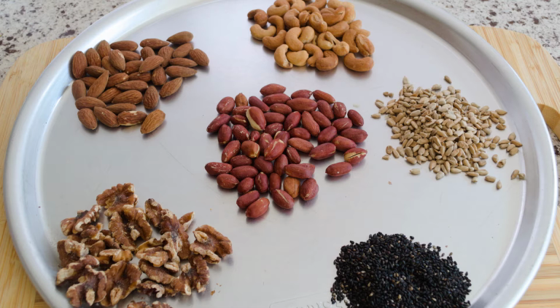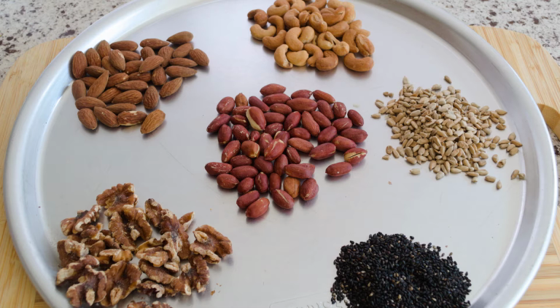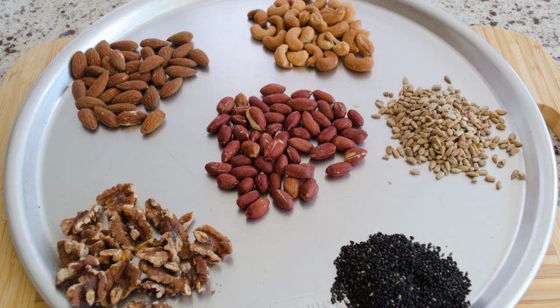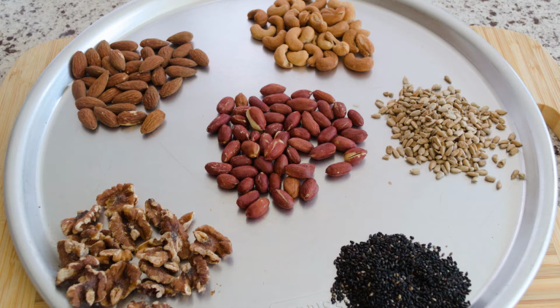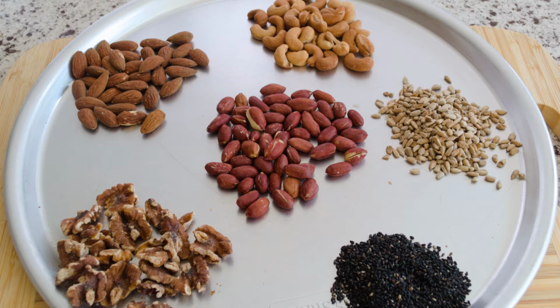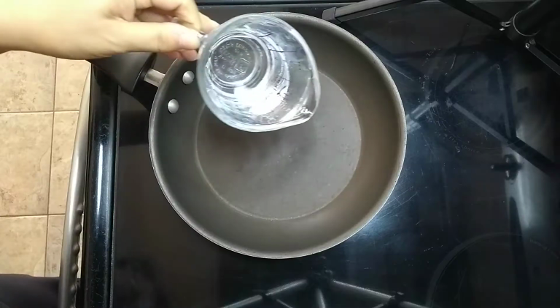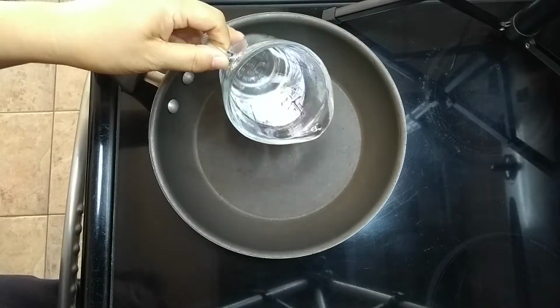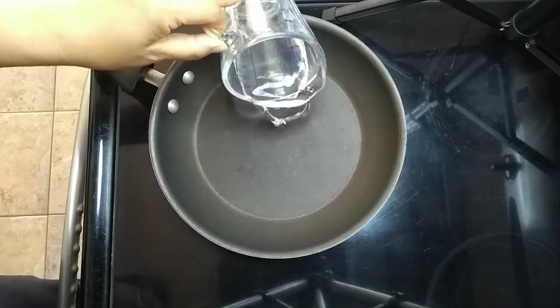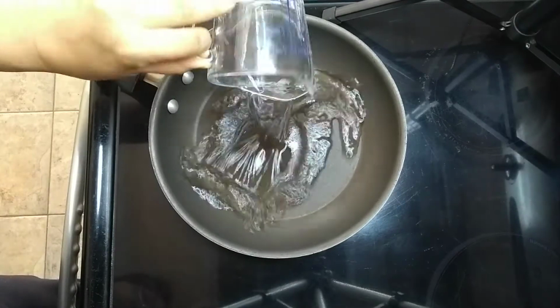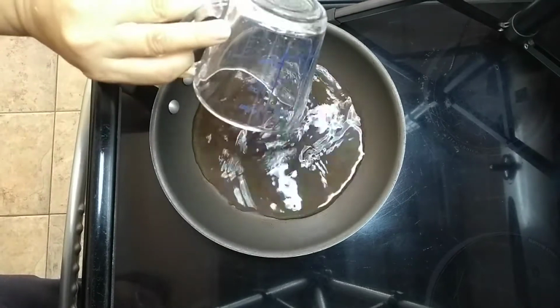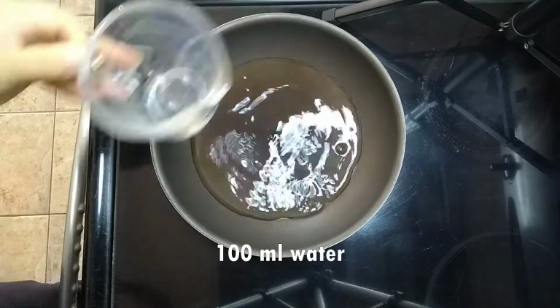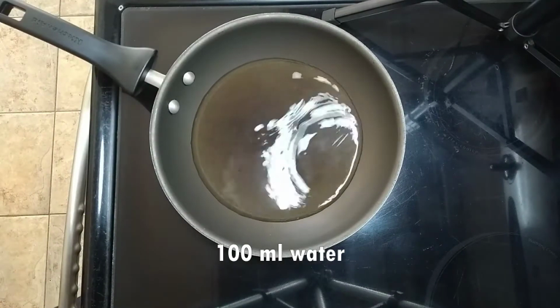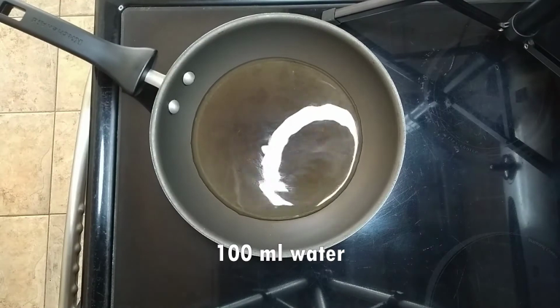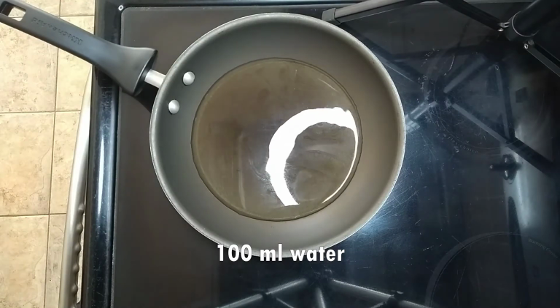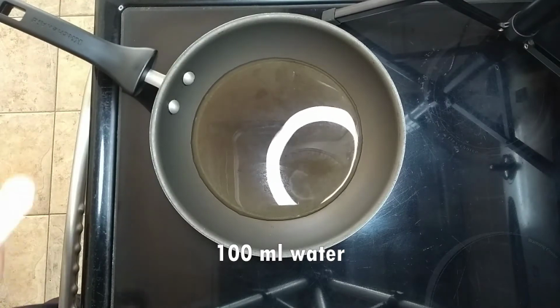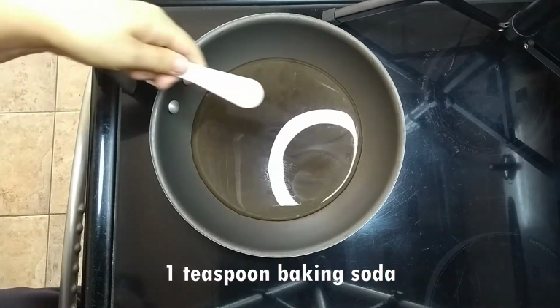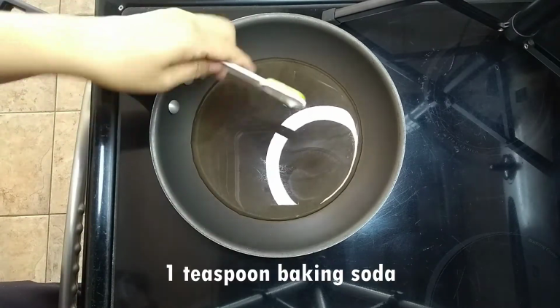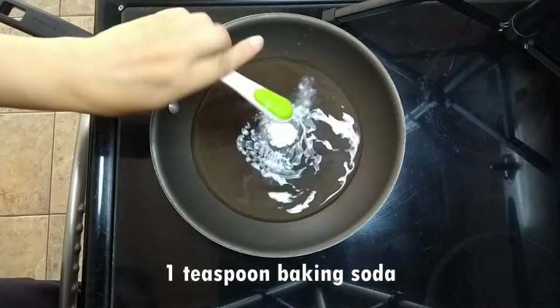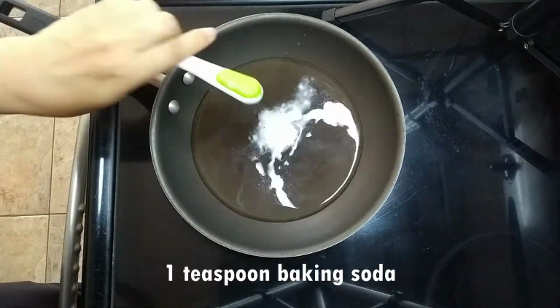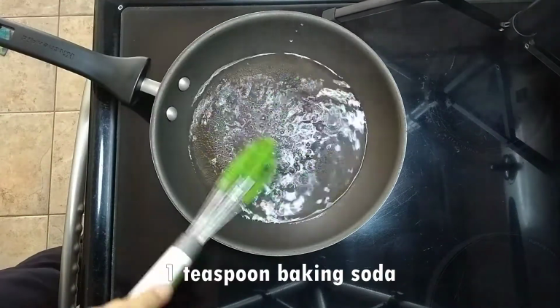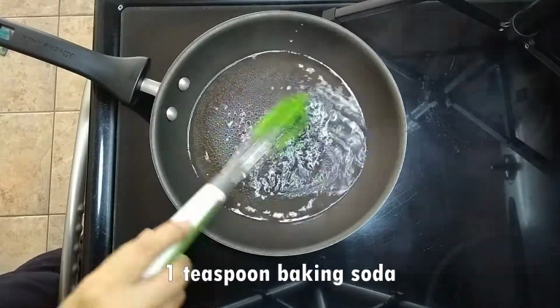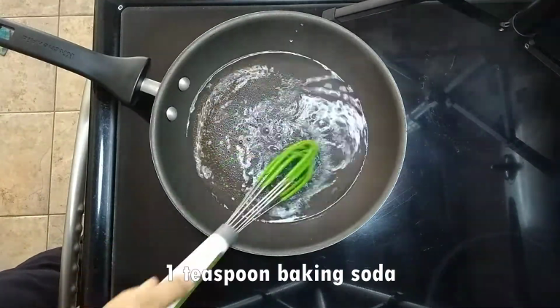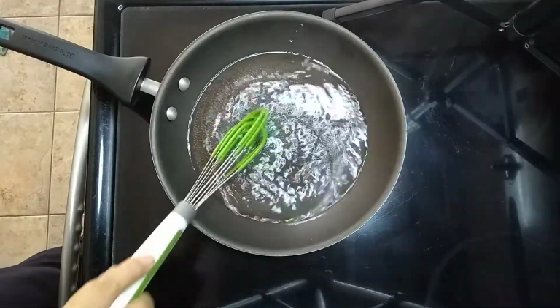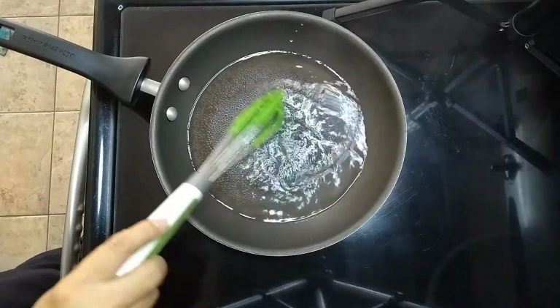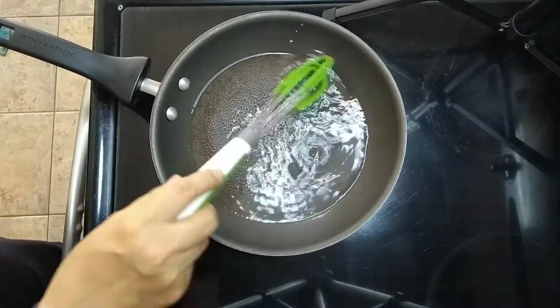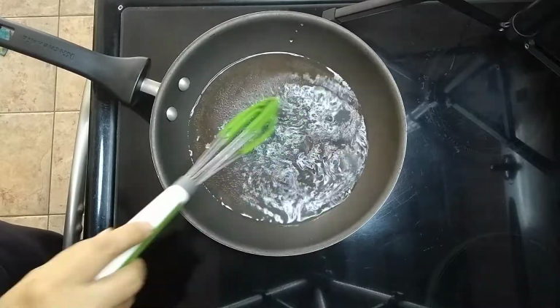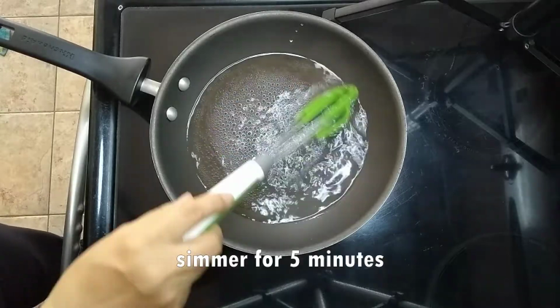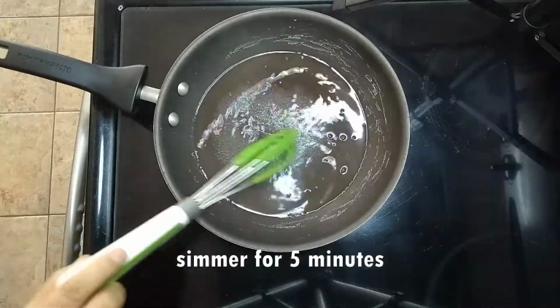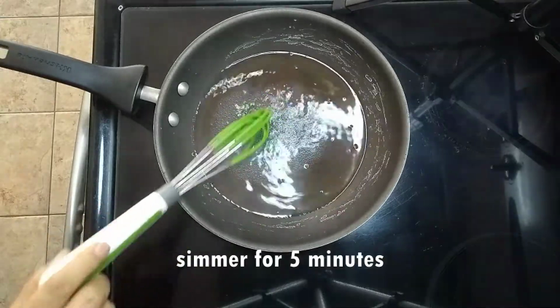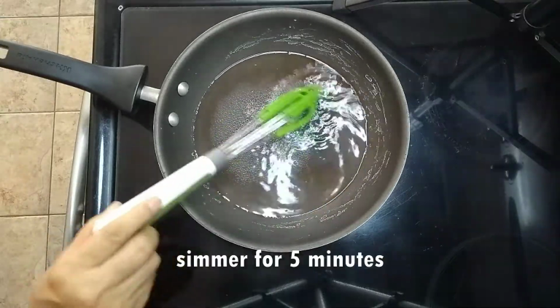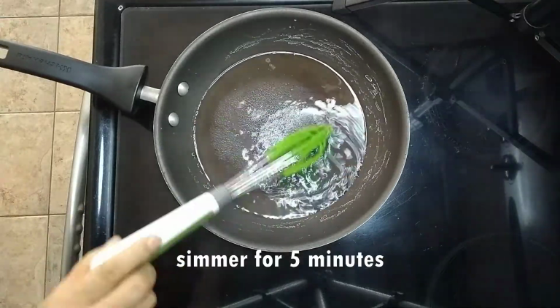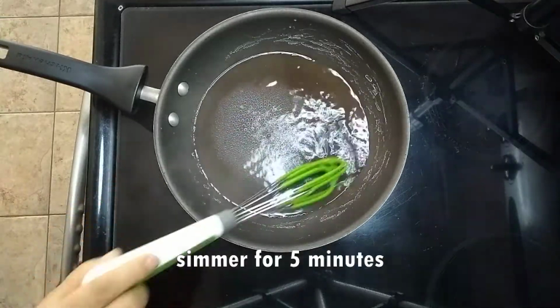Now let's get started. First we will make a baking soda solution for the dough. Heat 100 milliliters of water, add one teaspoon baking soda, stir until boiling, then simmer for about five minutes. Now let it cool.